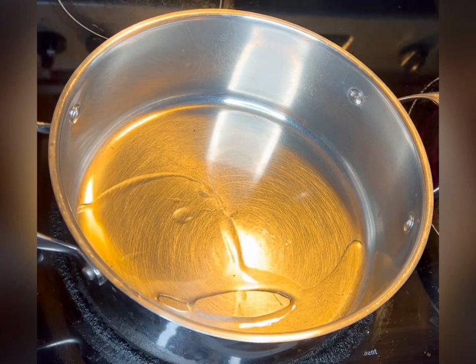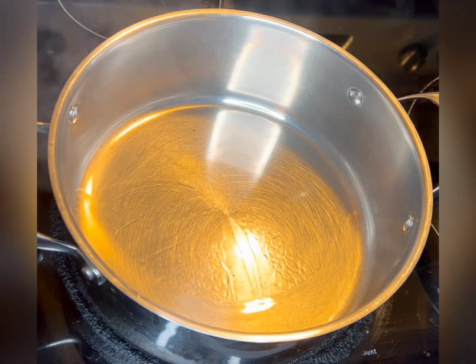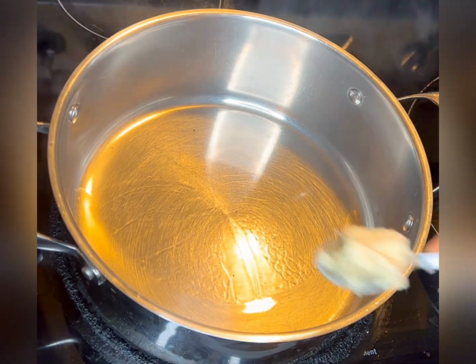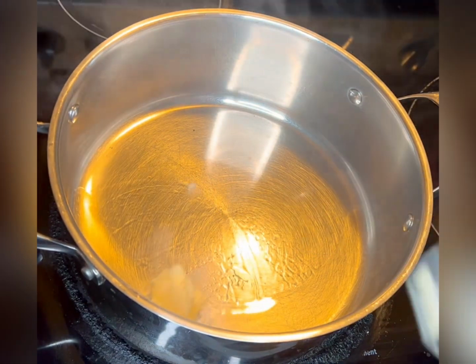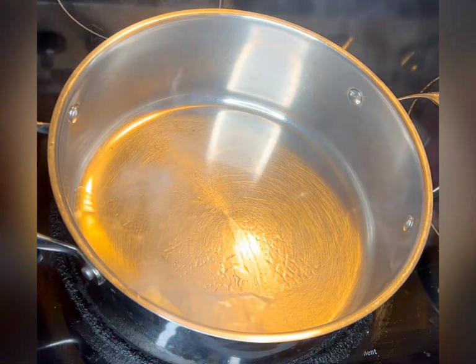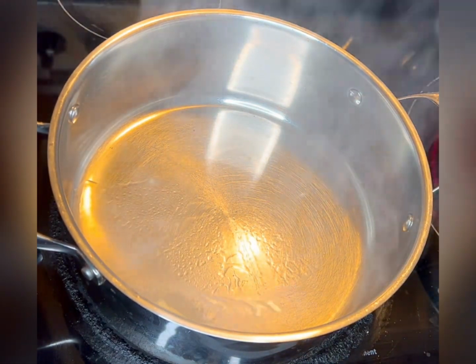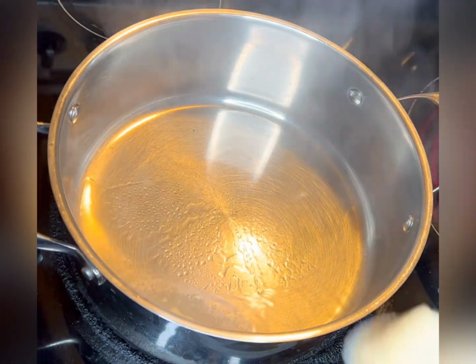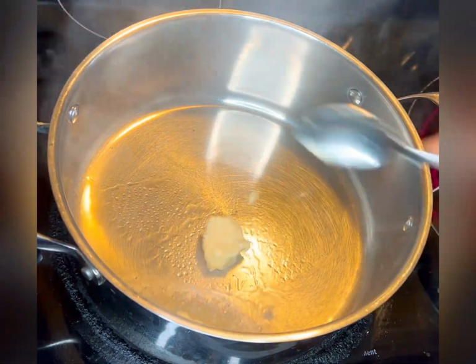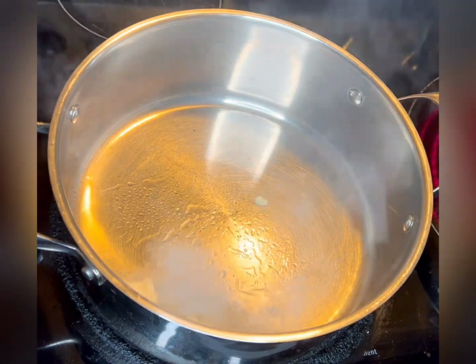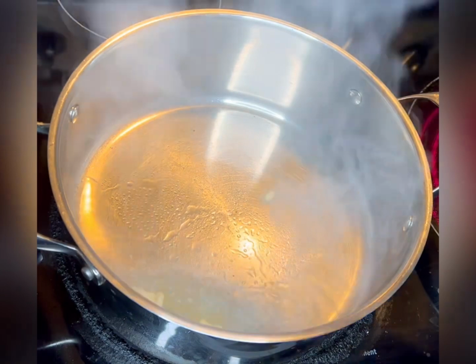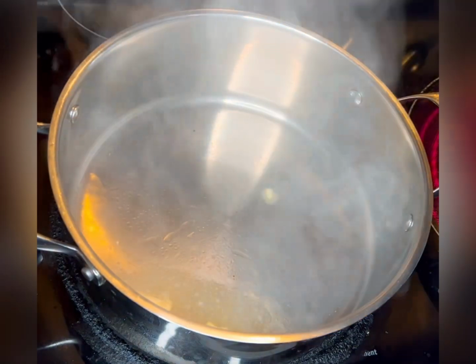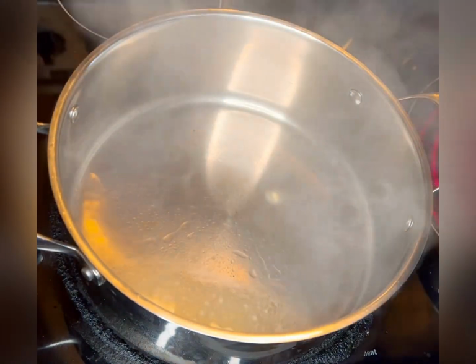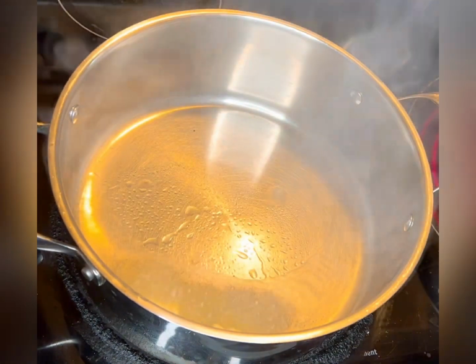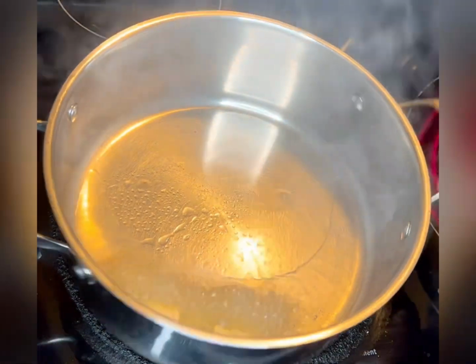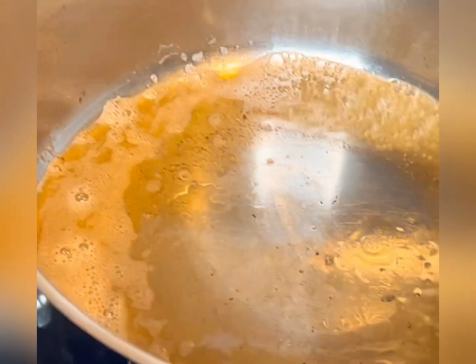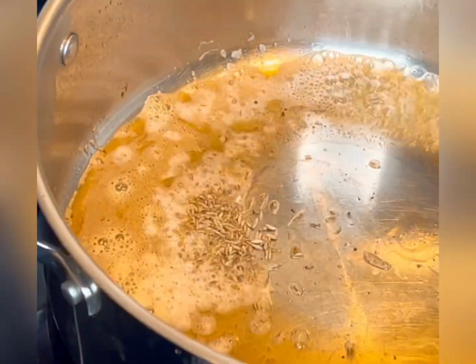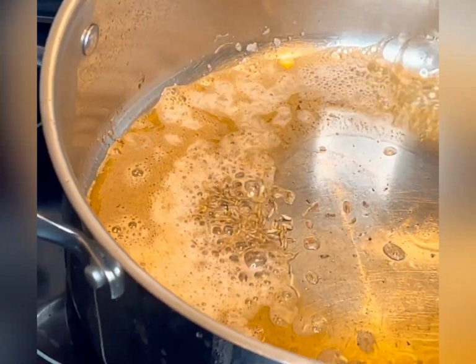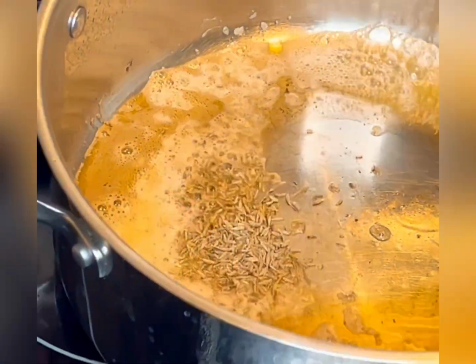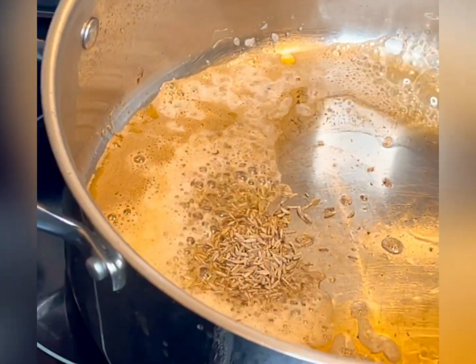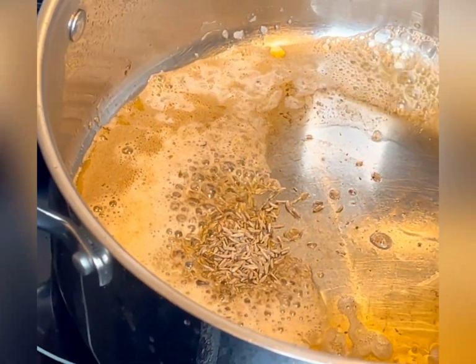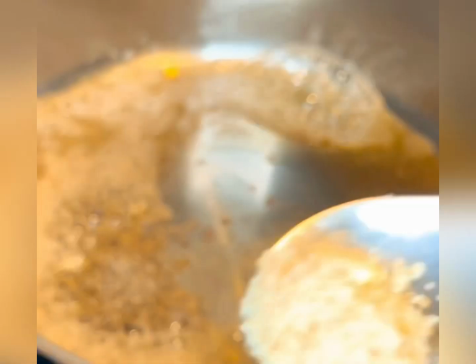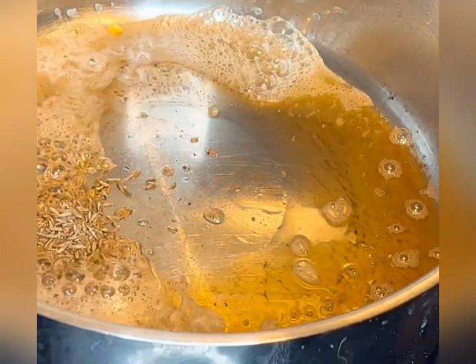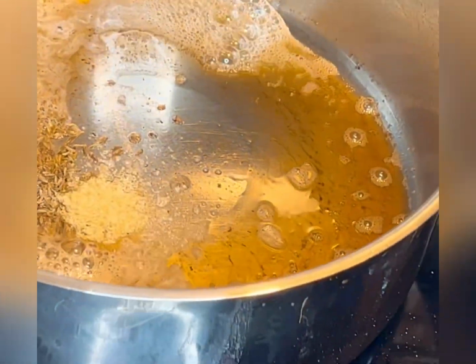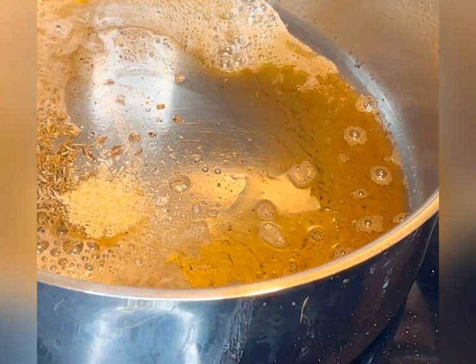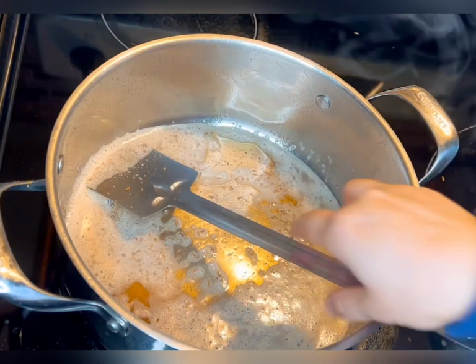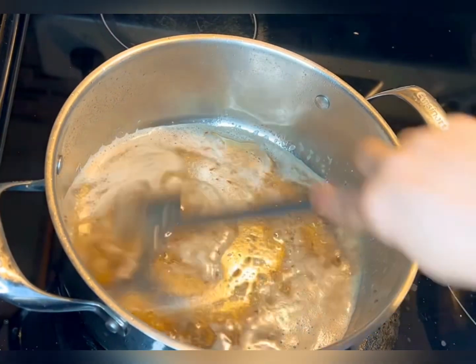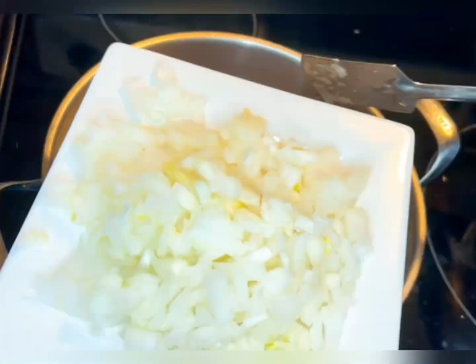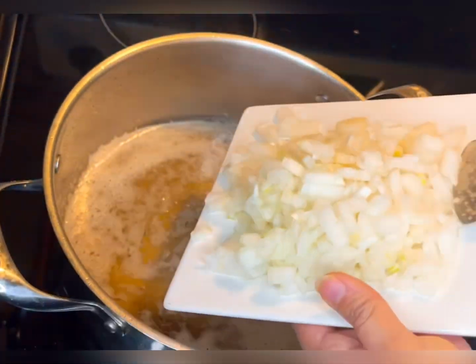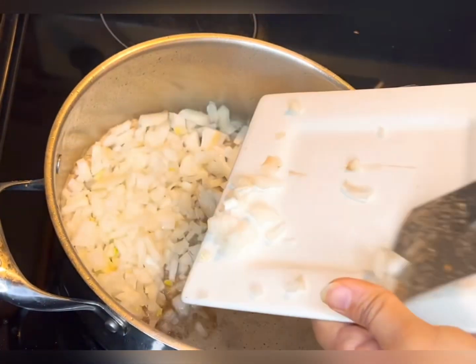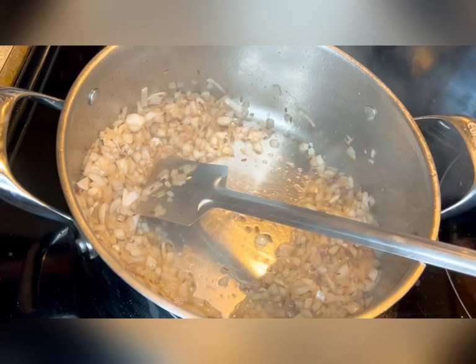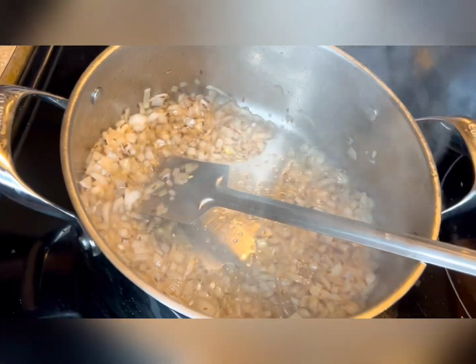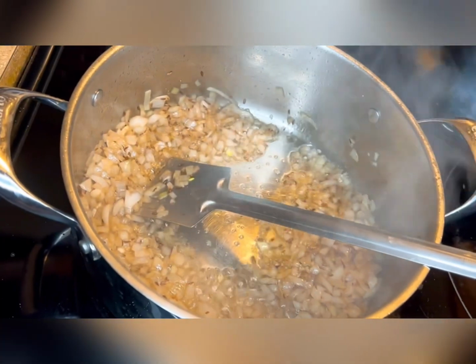Heat two tablespoons of olive oil and two tablespoons of butter in a pan. Add one teaspoon of cumin seeds and half teaspoon of asafoetida. Sauté for one minute, then add the chopped onions and sauté them until they turn translucent.